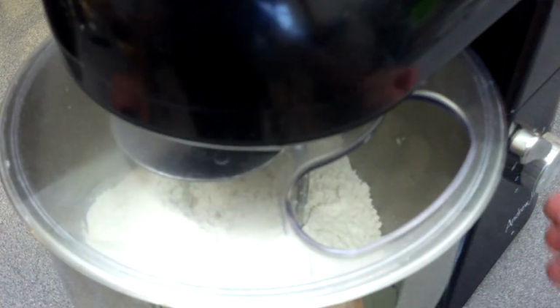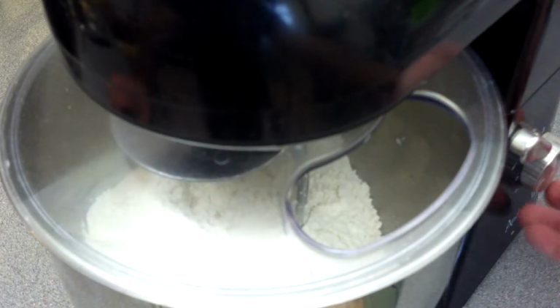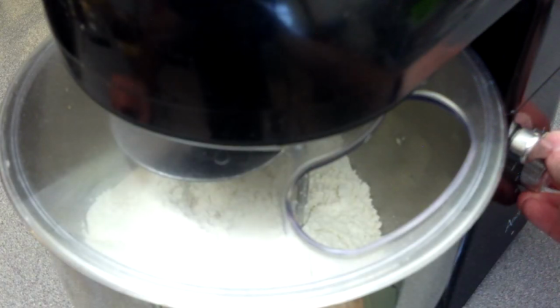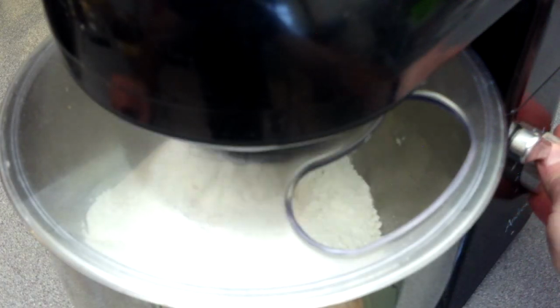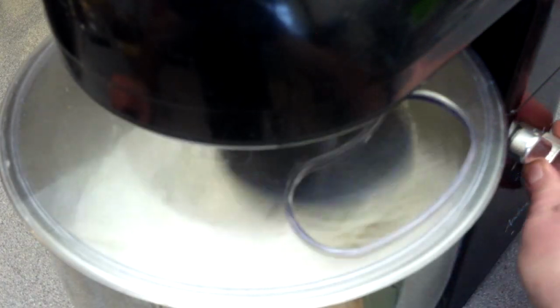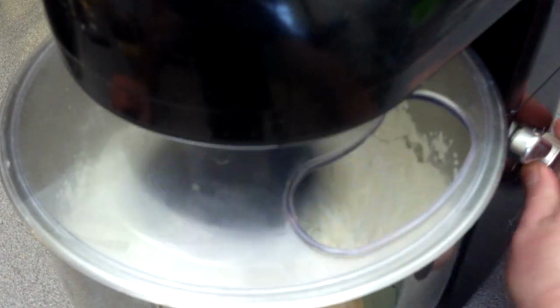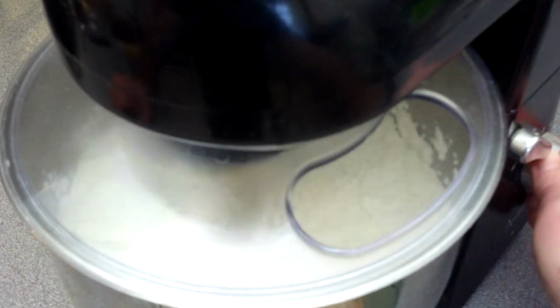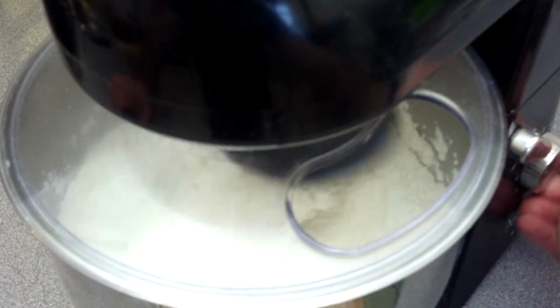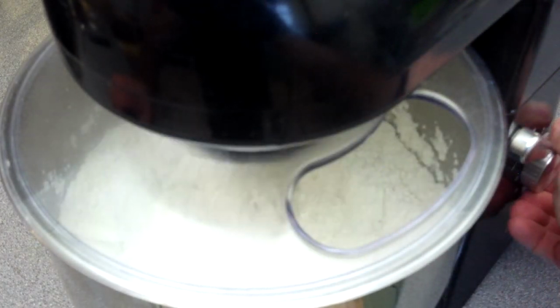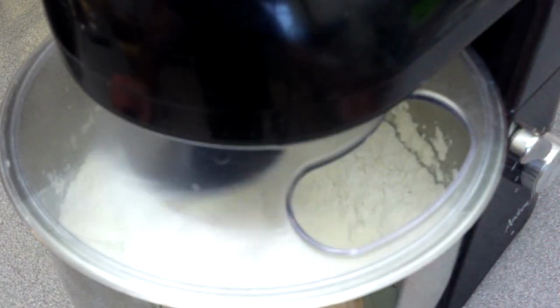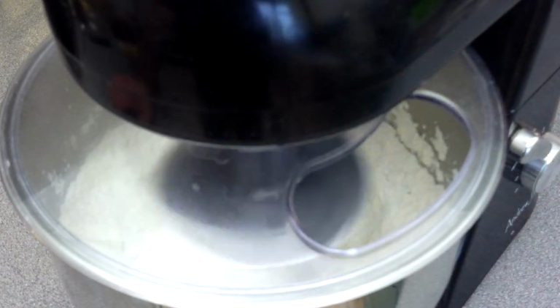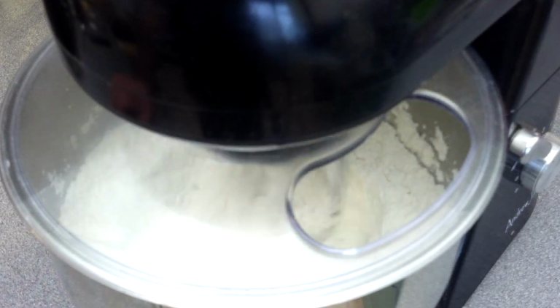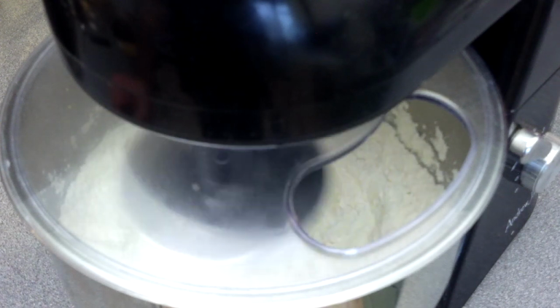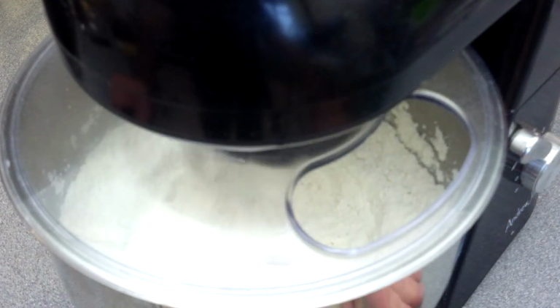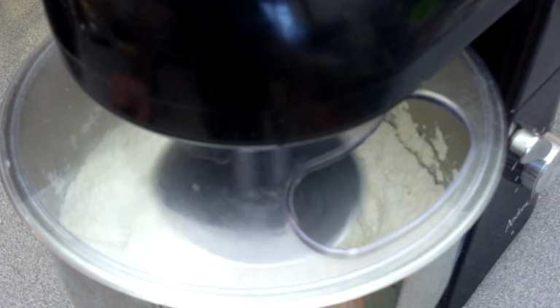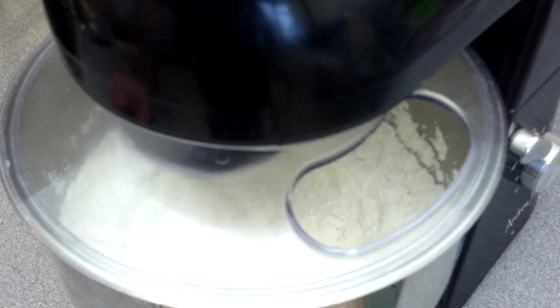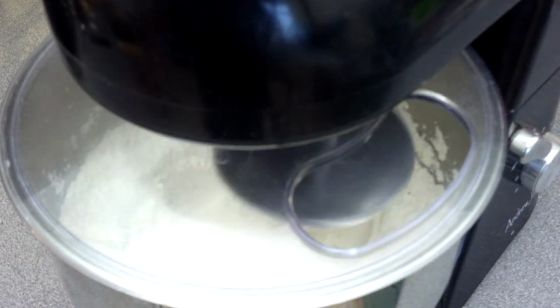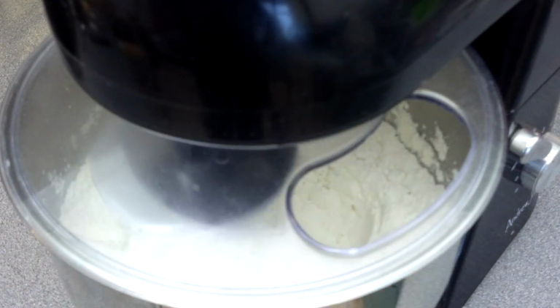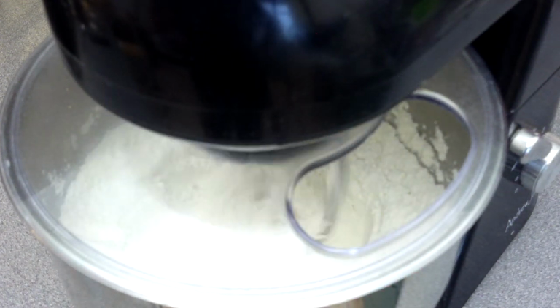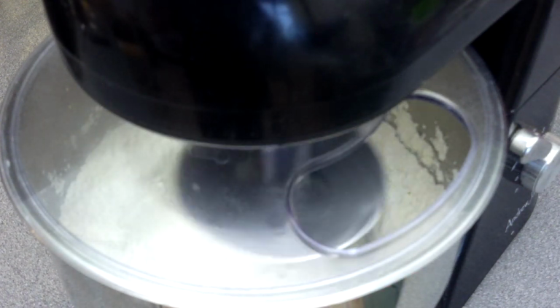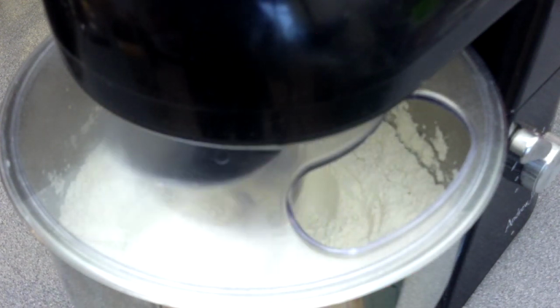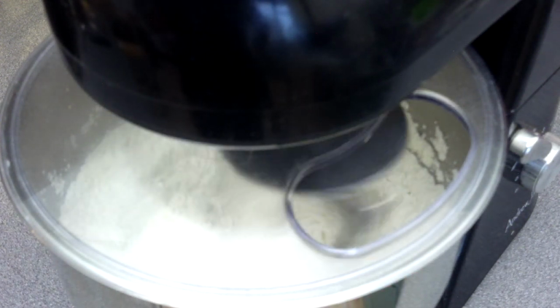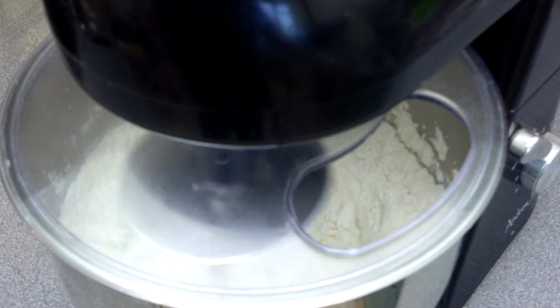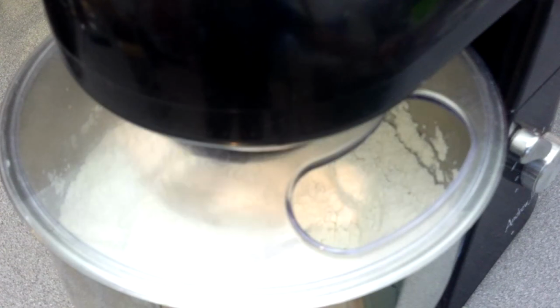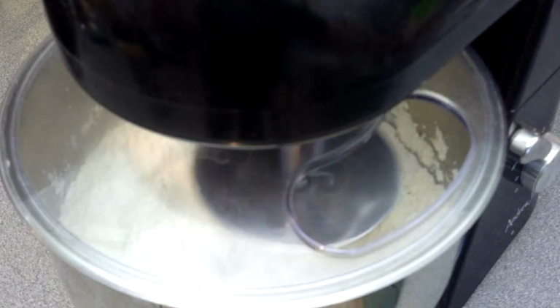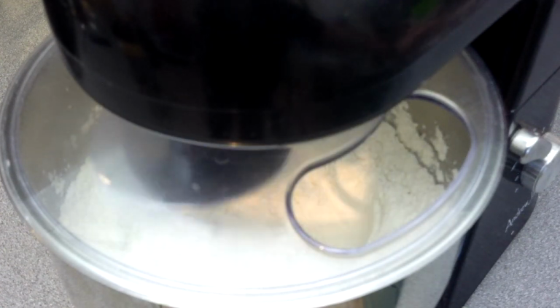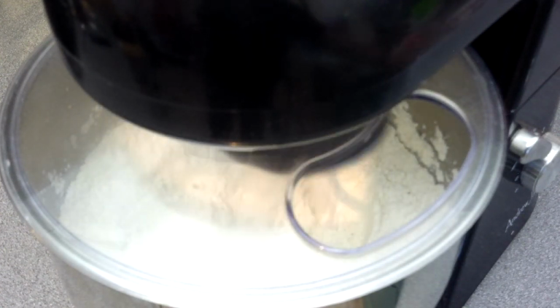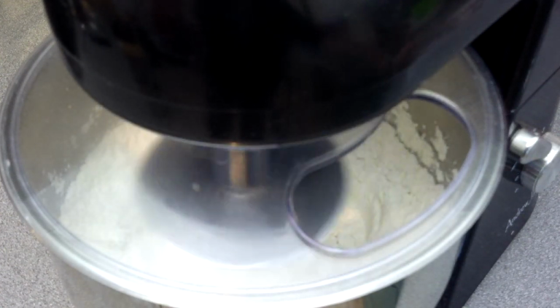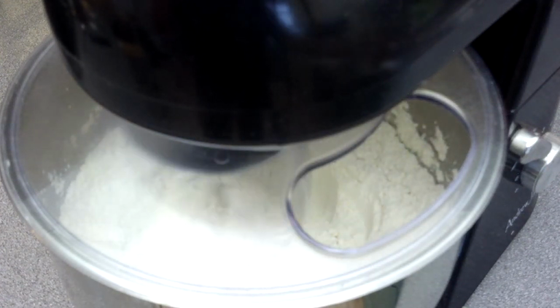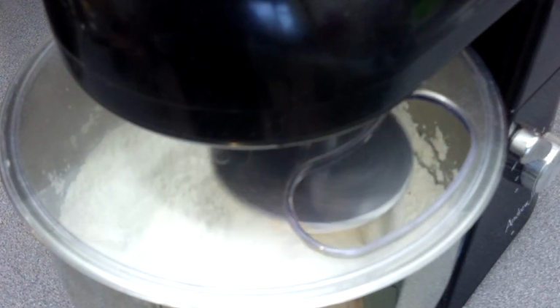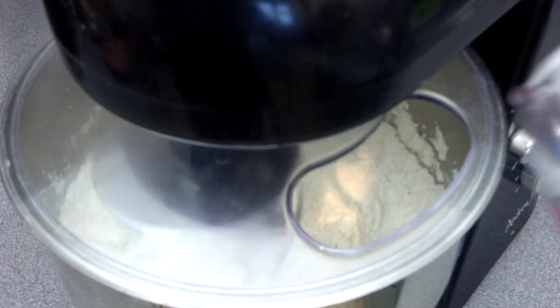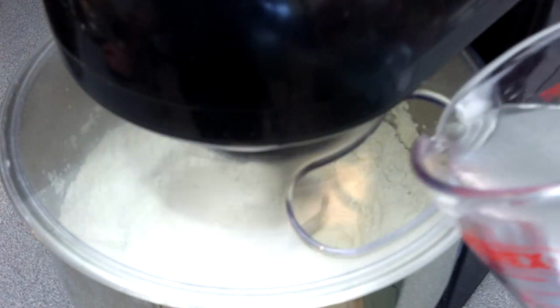We're going to be using a dough hook on our standing mixer on a steady speed, increasing slightly when the dough becomes thicker. We're going to be adding the water a little at a time until everything is combined. You may need a little extra water or a little less, so use your judgment.